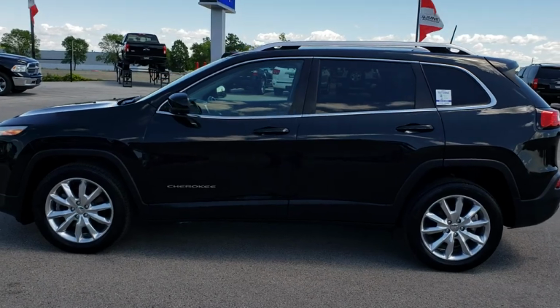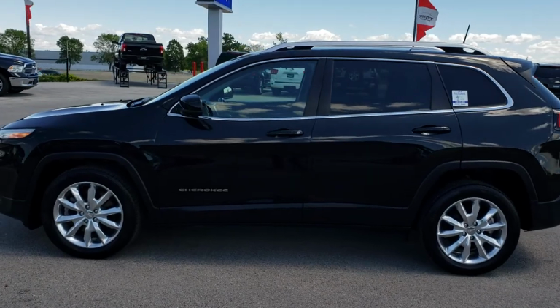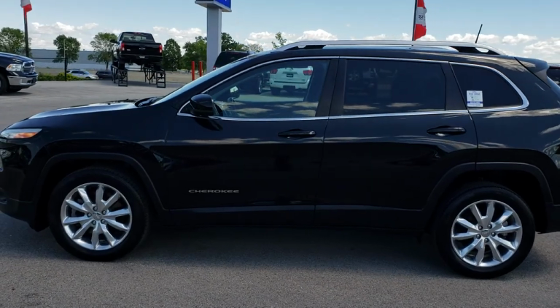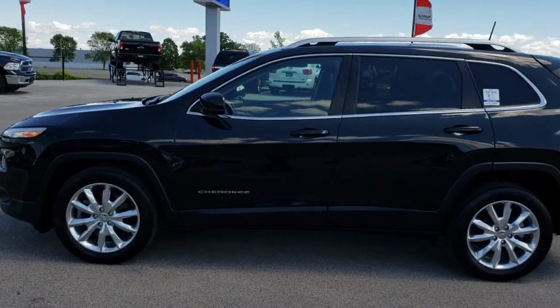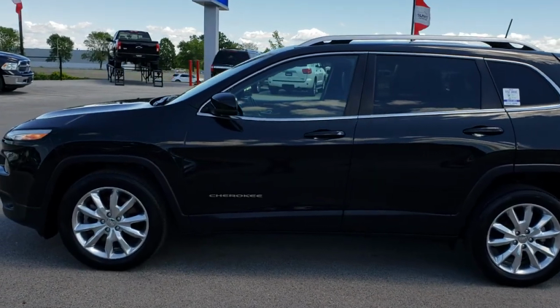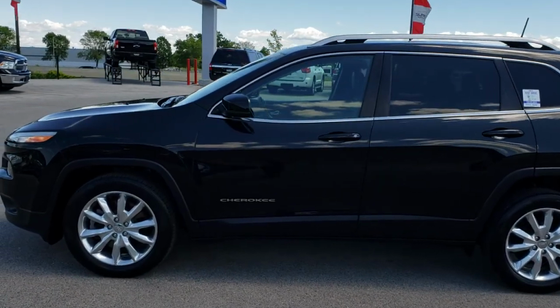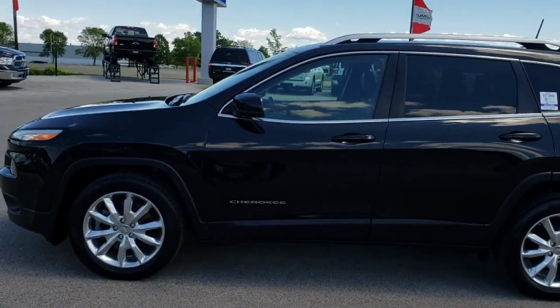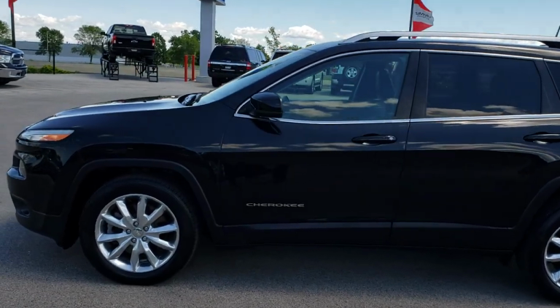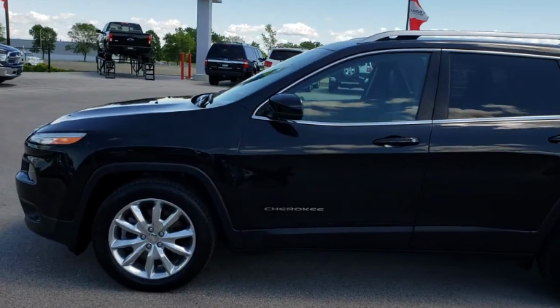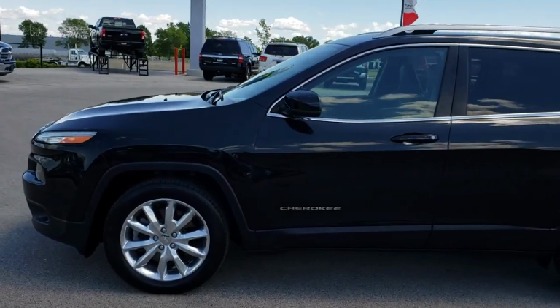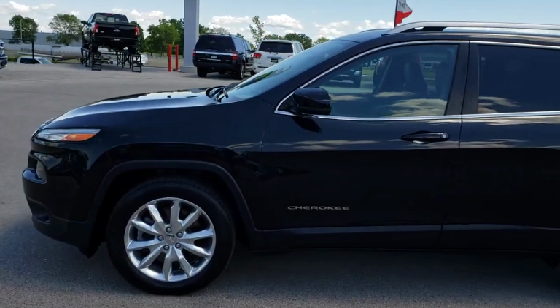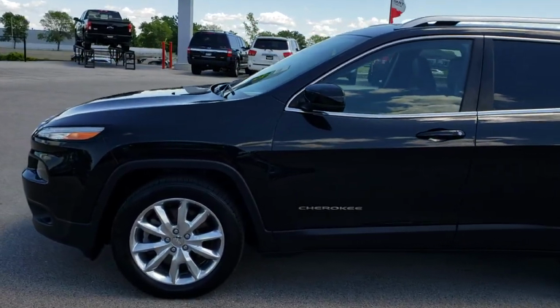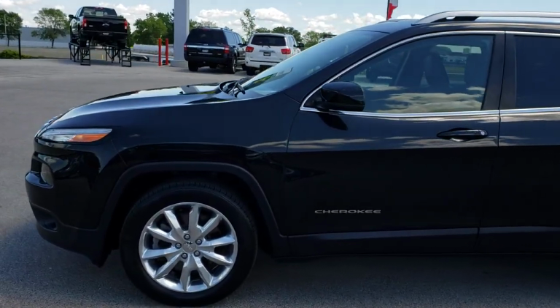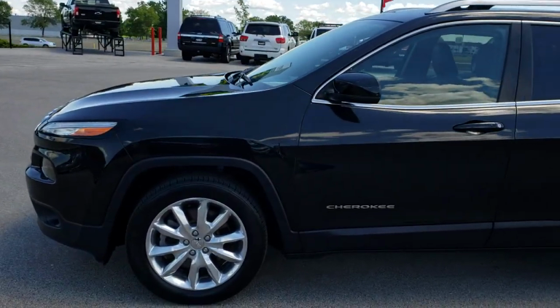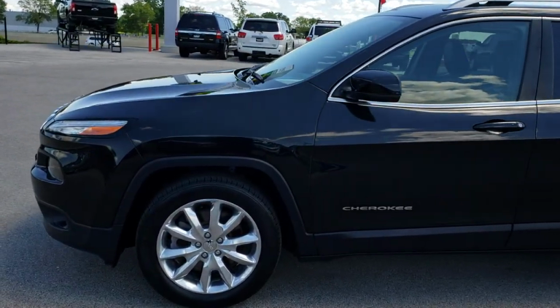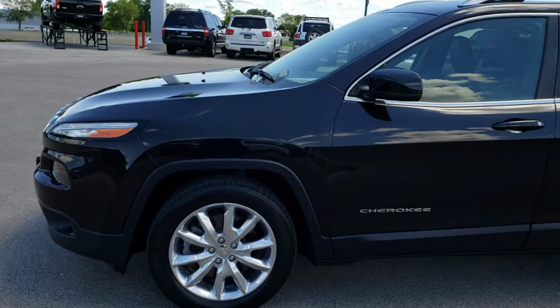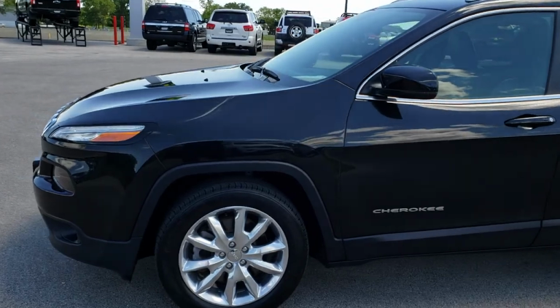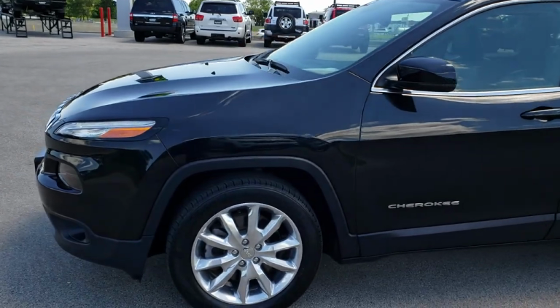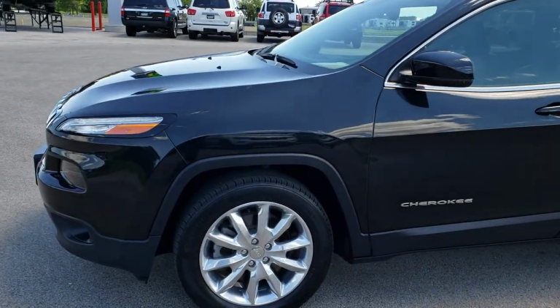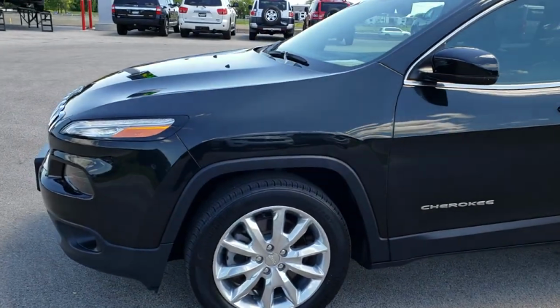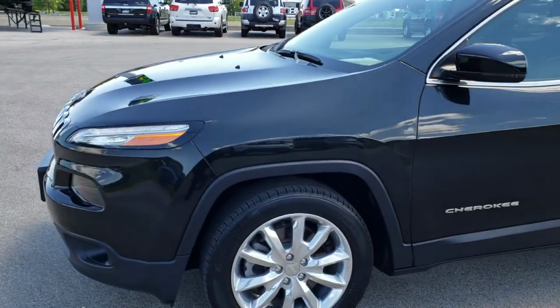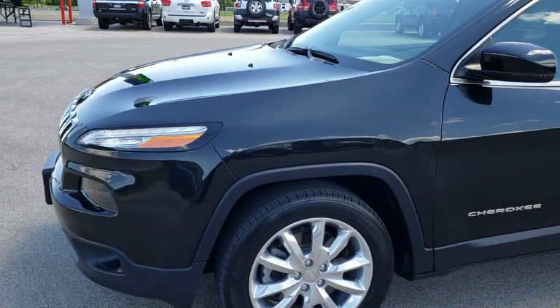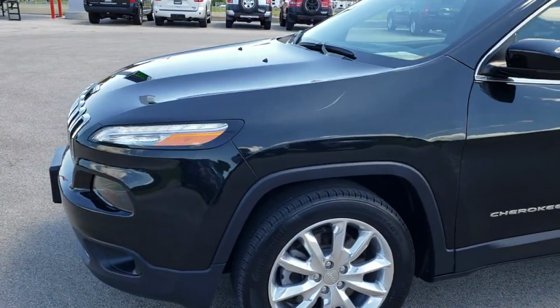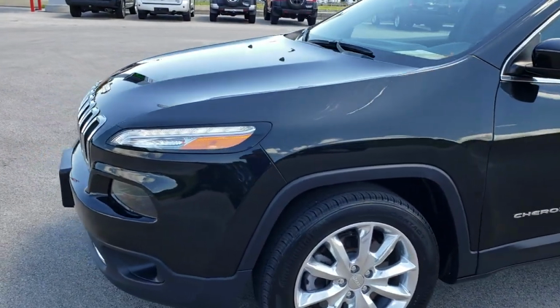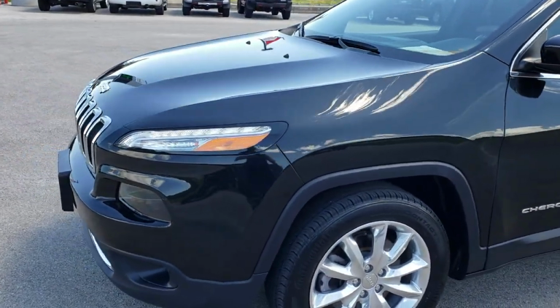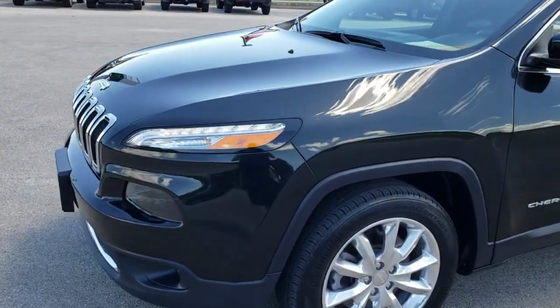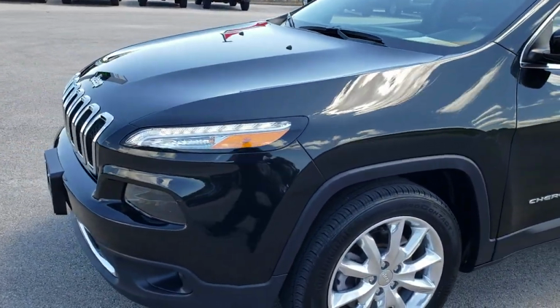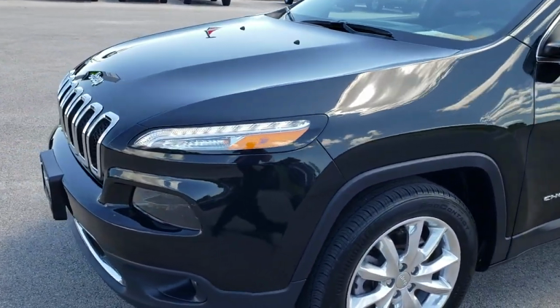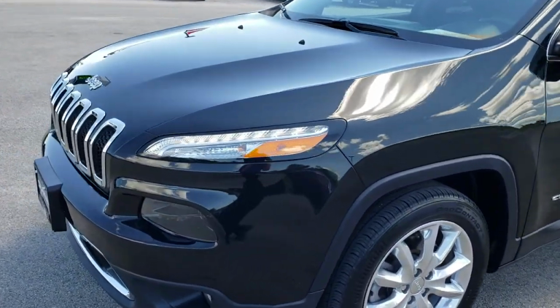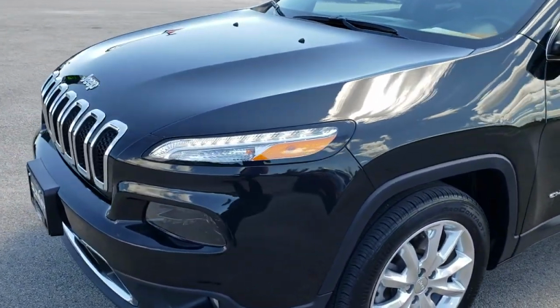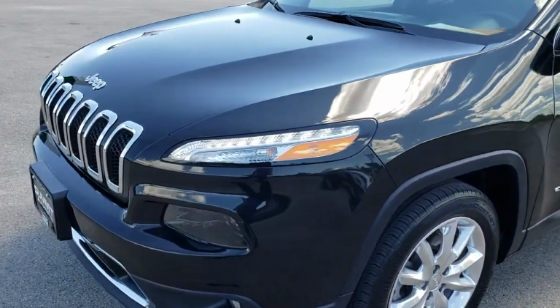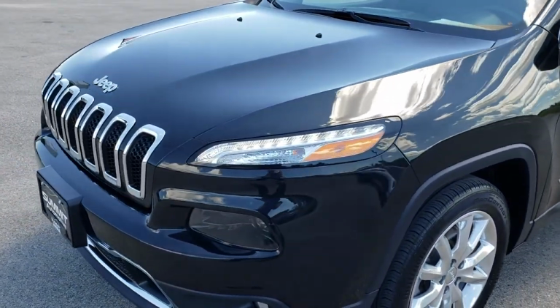This is stock number 9640. We are here at Summit Automotive in Fond du Lac, Wisconsin, your new and used Jeep headquarters.